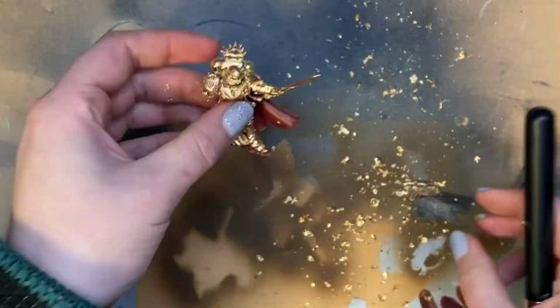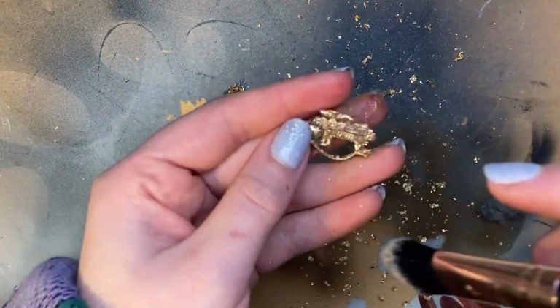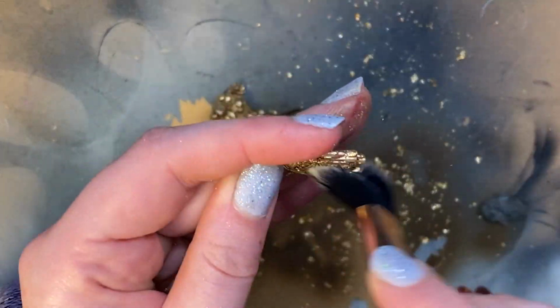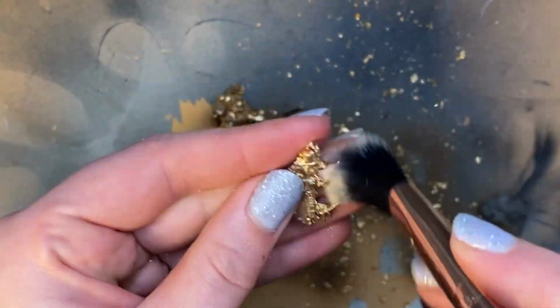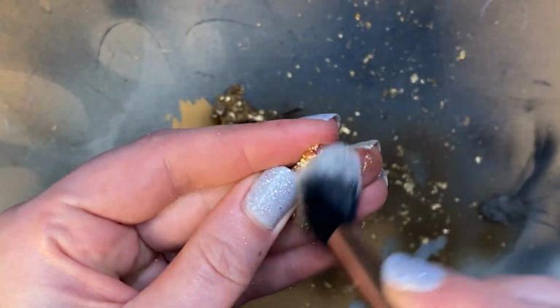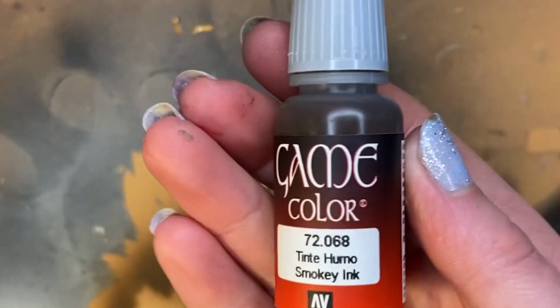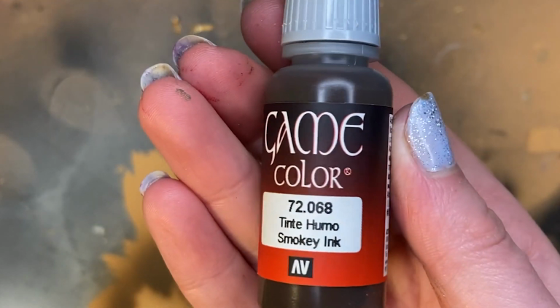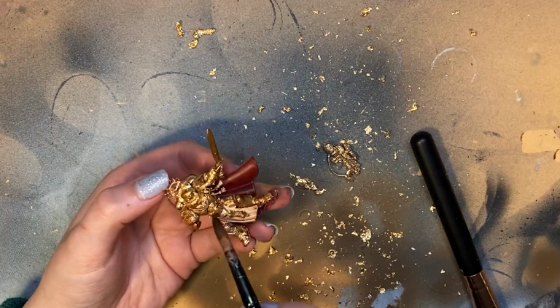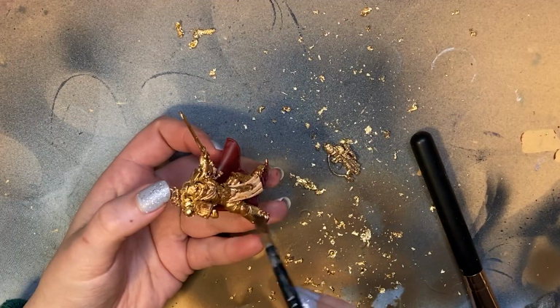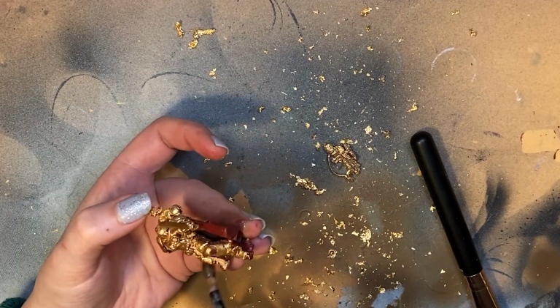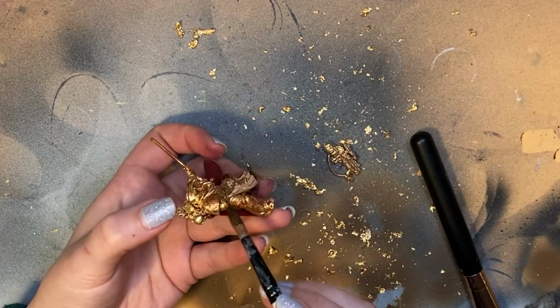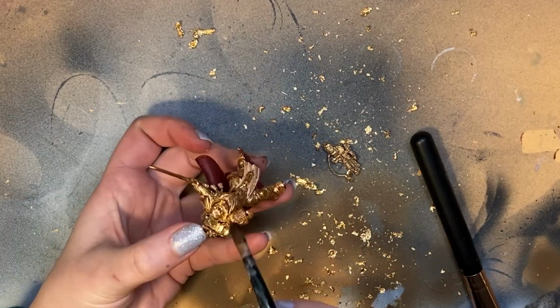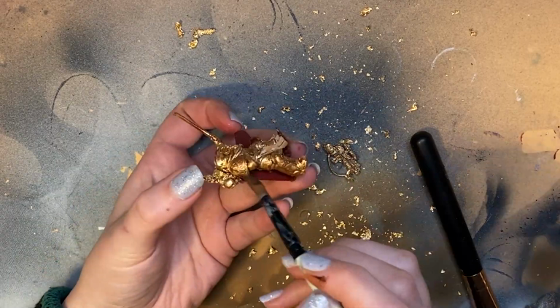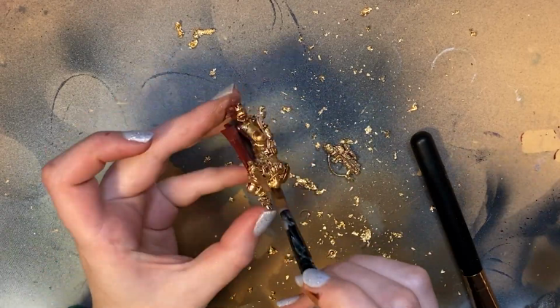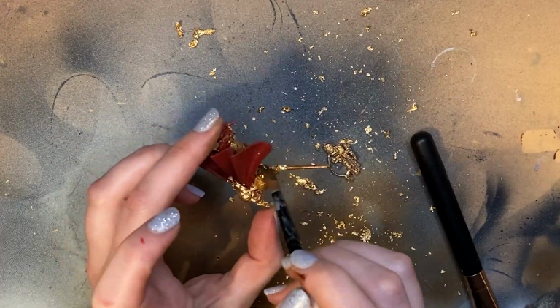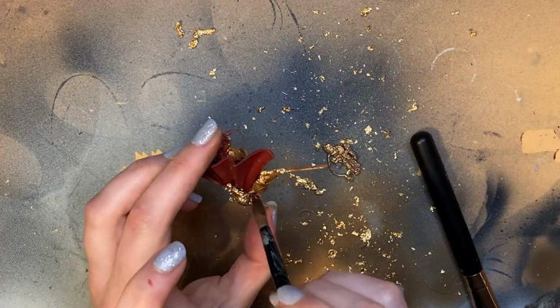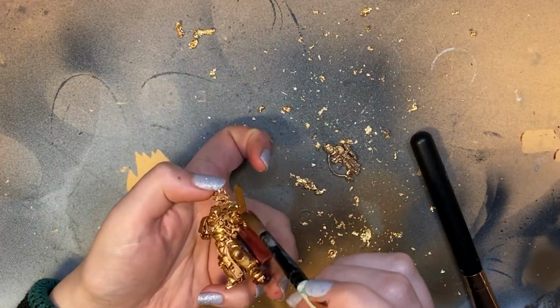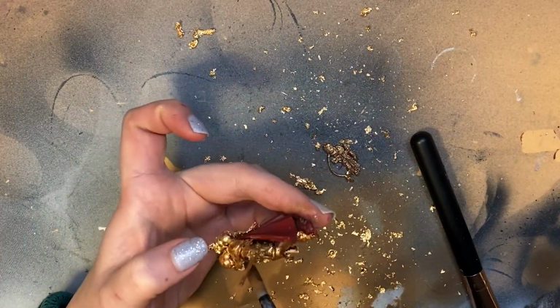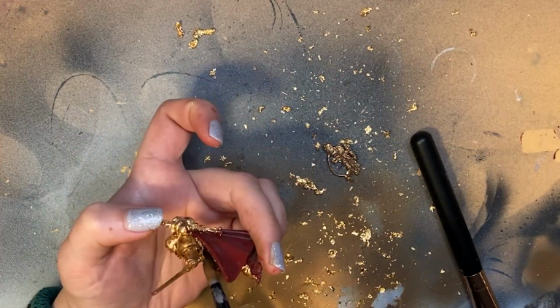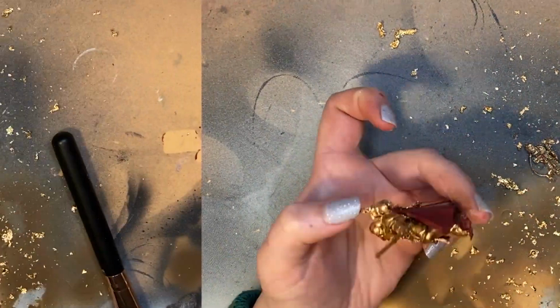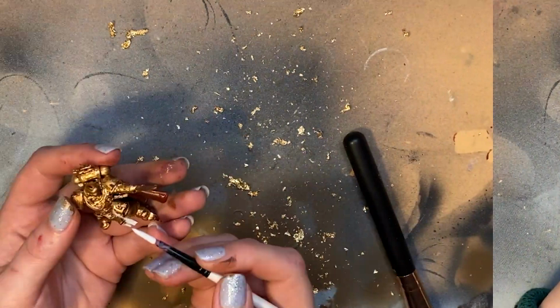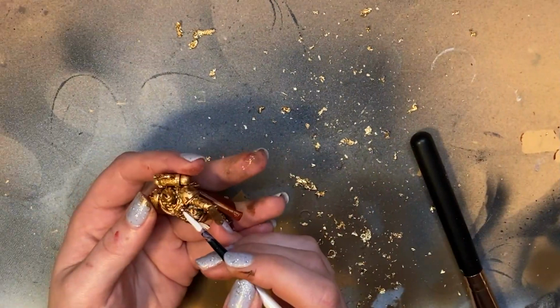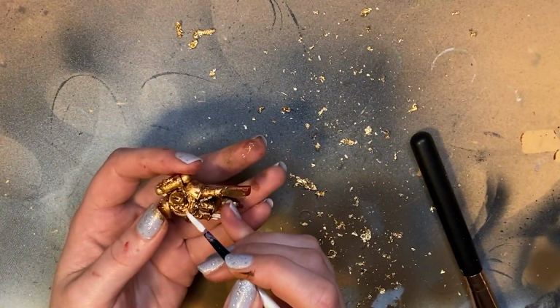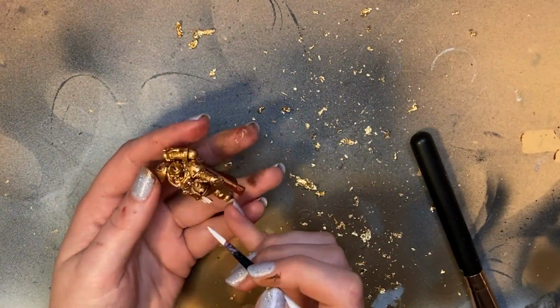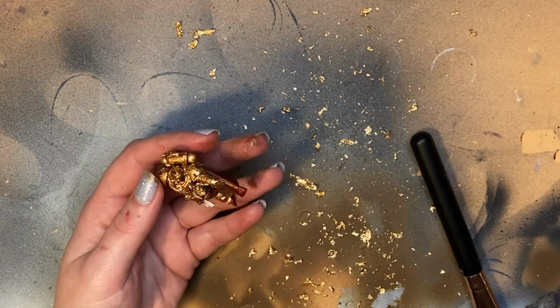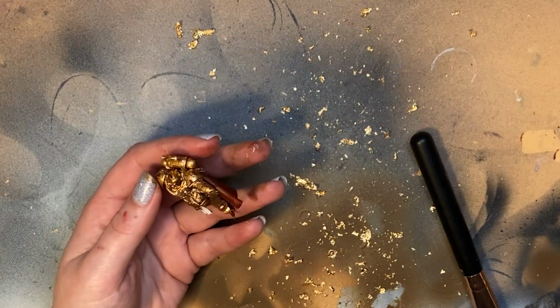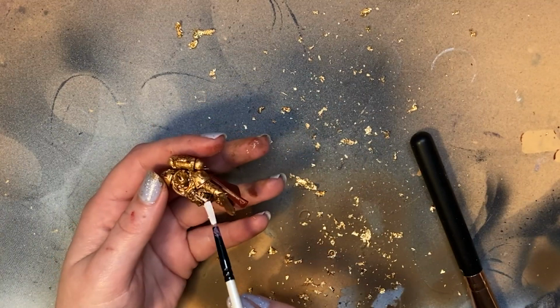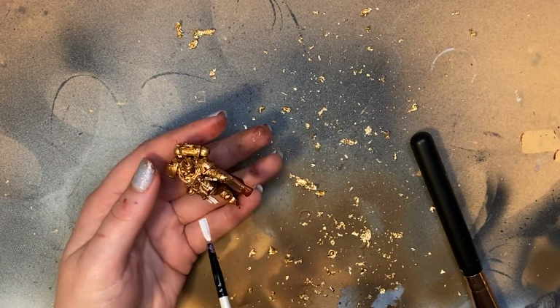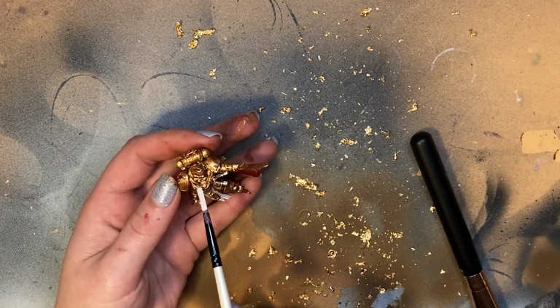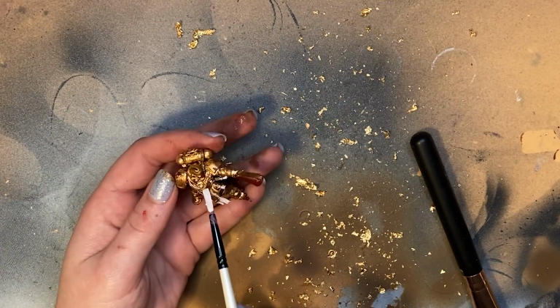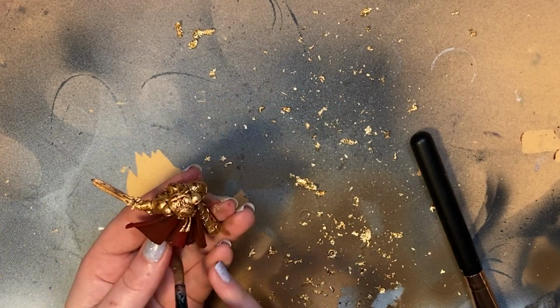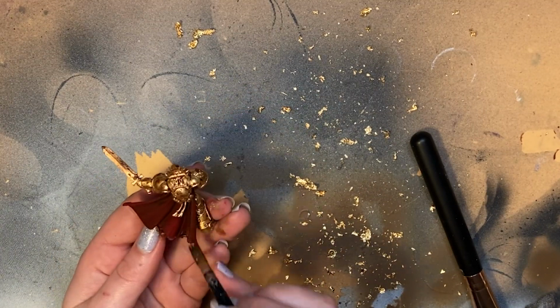I'm going to be sealing this down with a Vallejo Smokey Ink wash. If you don't want to change the colour or sheen you can just use clear gloss varnish. I added a few little details with Vallejo Dead White and Bloody Red just to make a few of the details stand out.